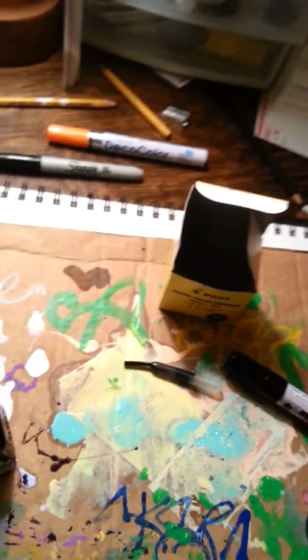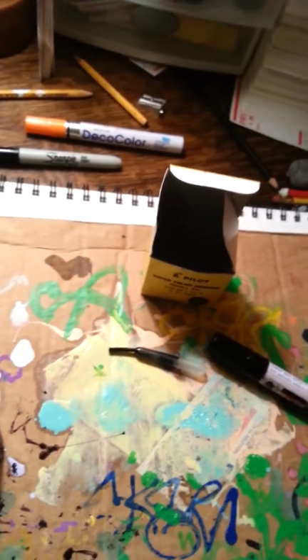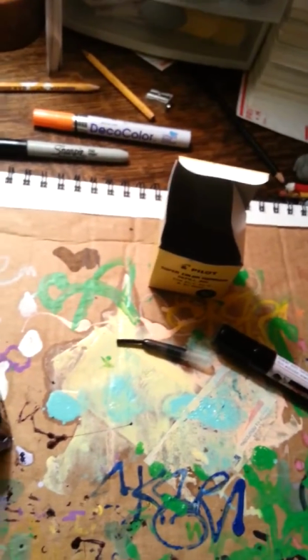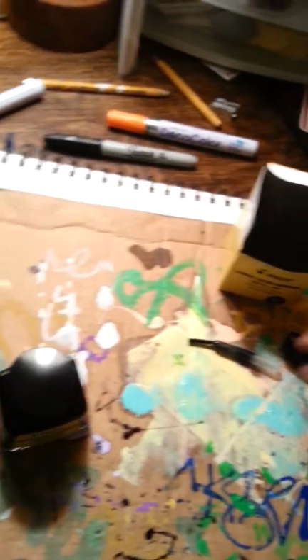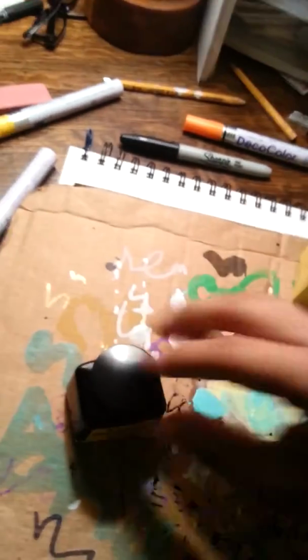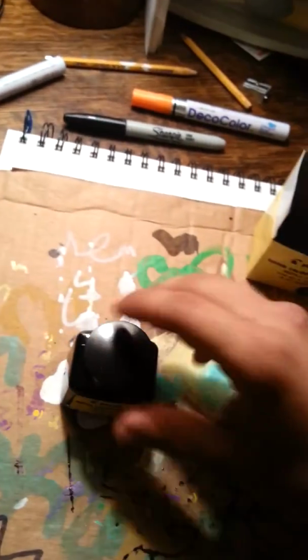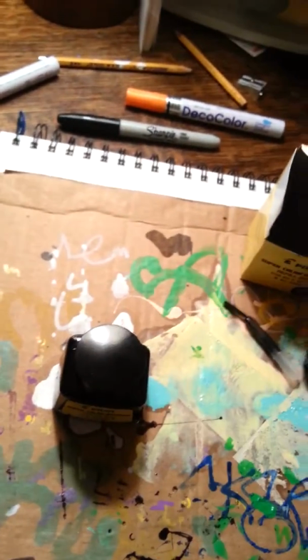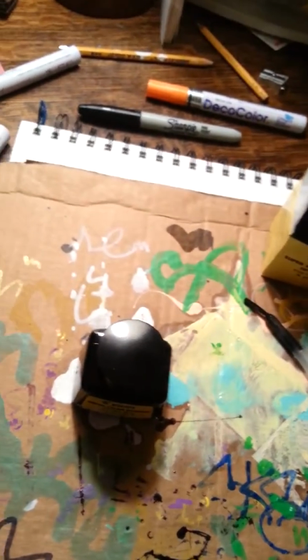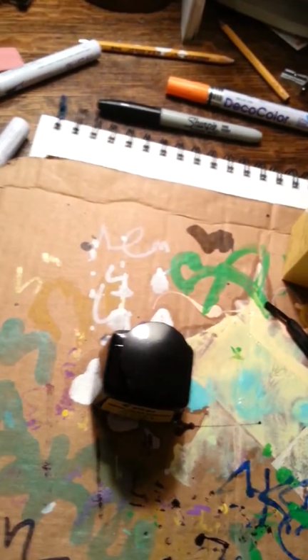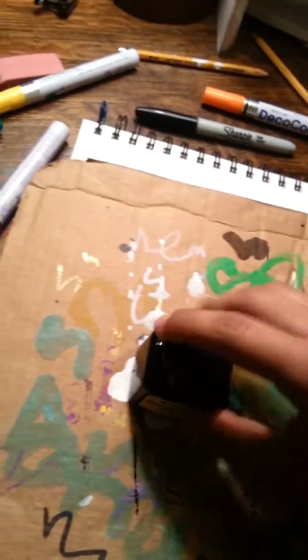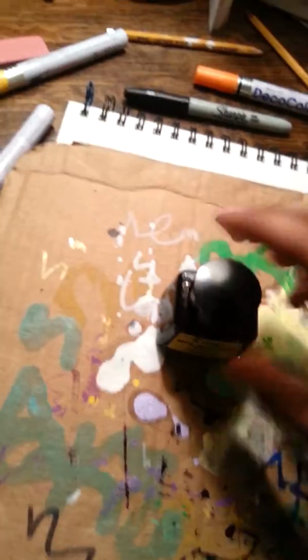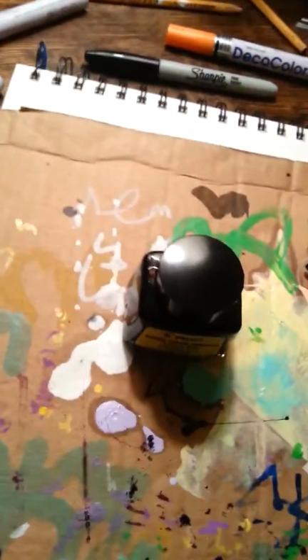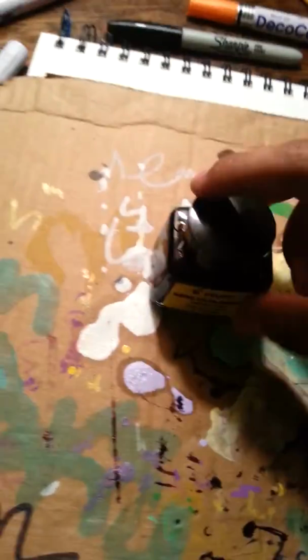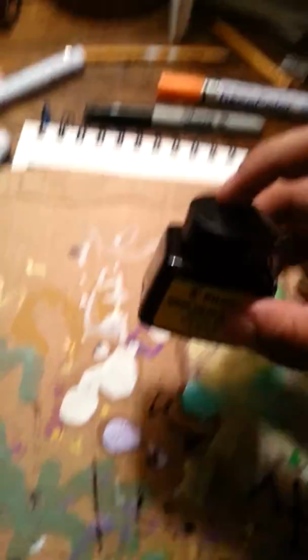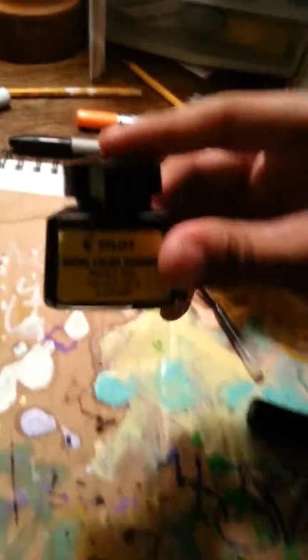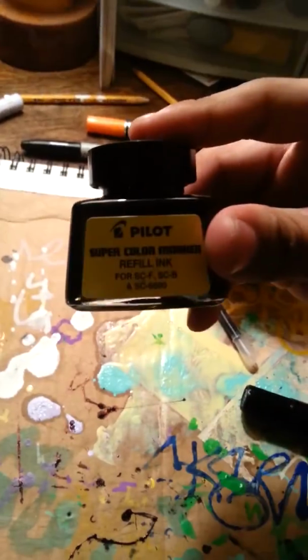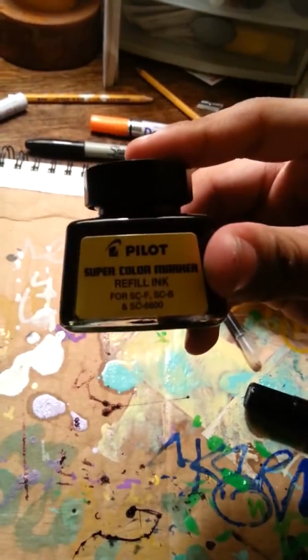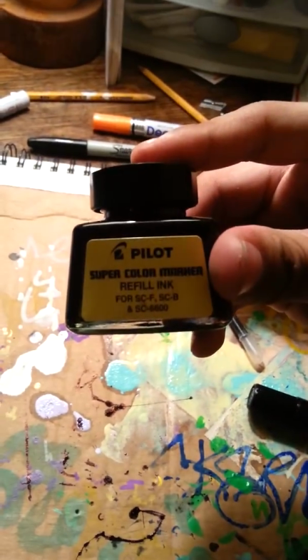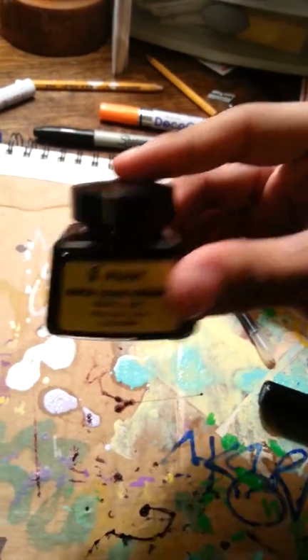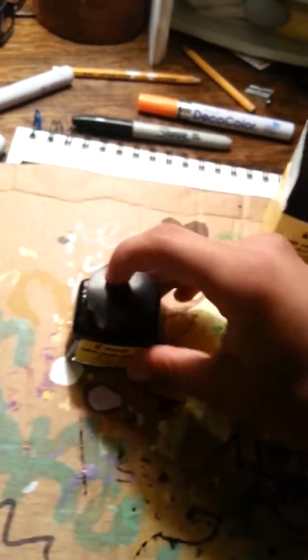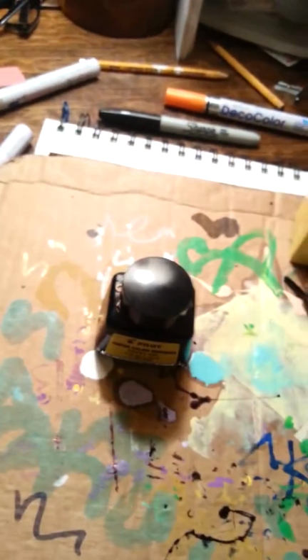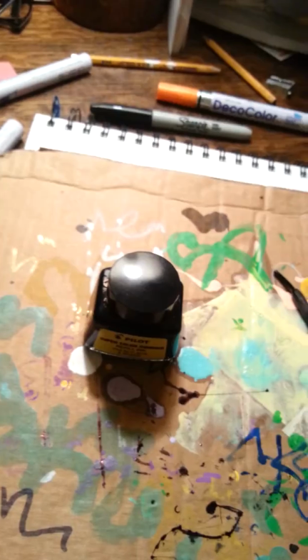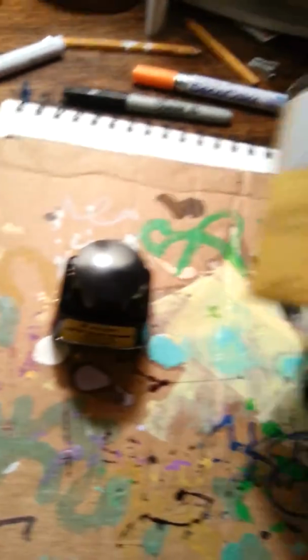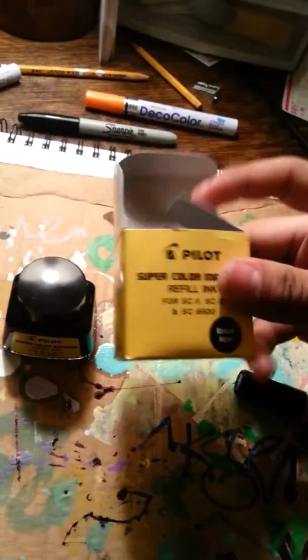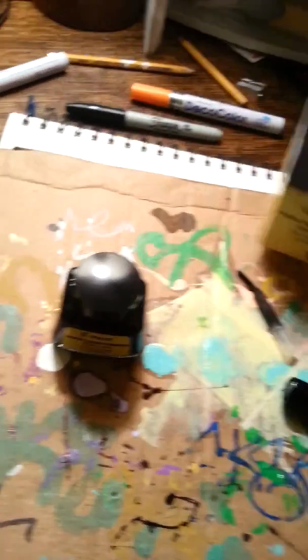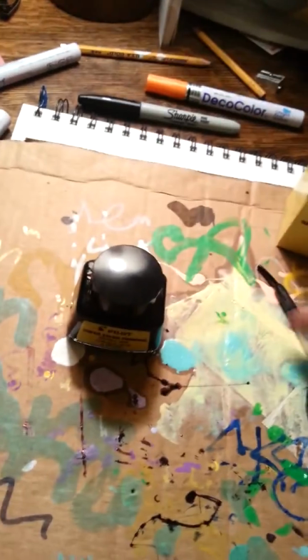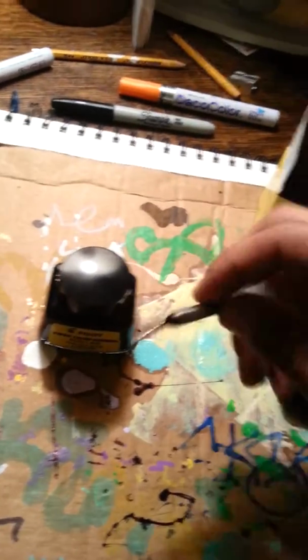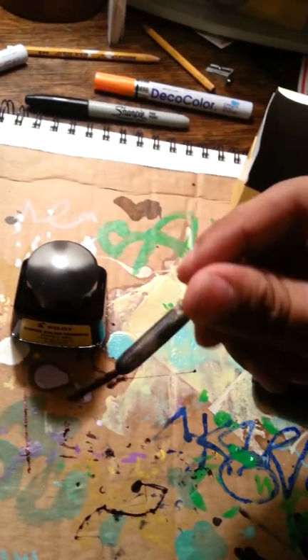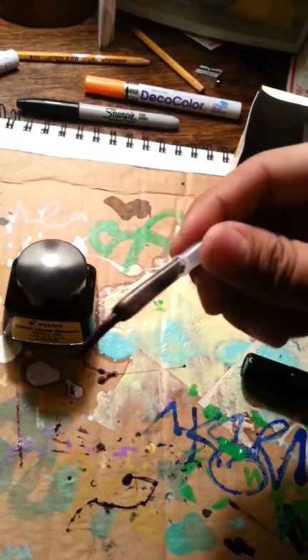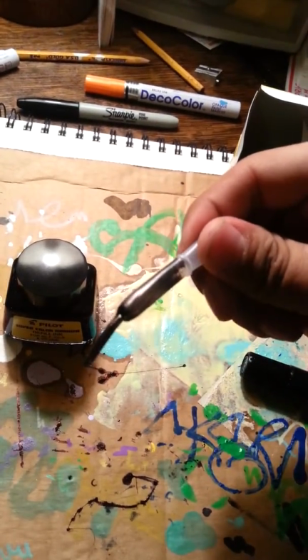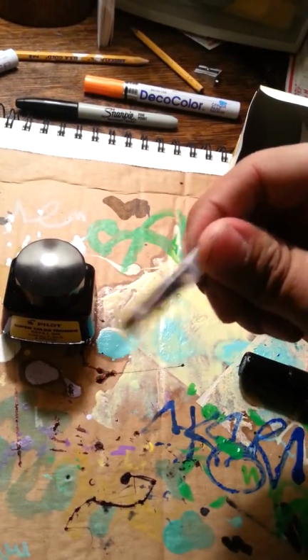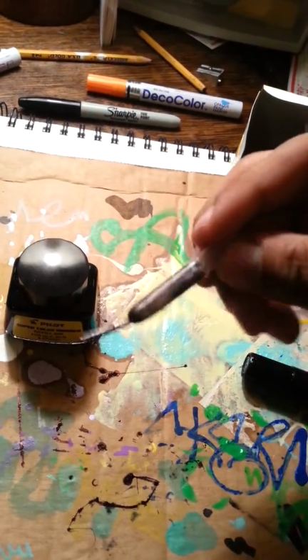You can make your own ink, which is always great, or you can go and buy some. The ink I'm going to use to refill this is Pilot — I think it was about 3 bucks, and it came with this extension here.